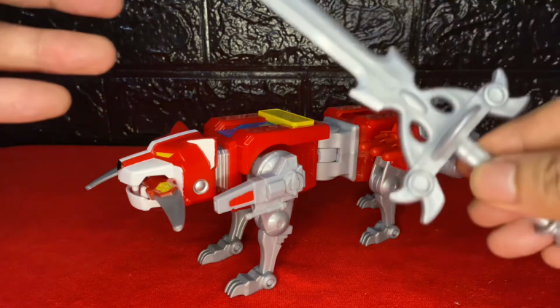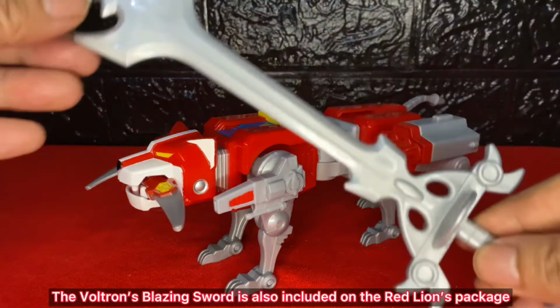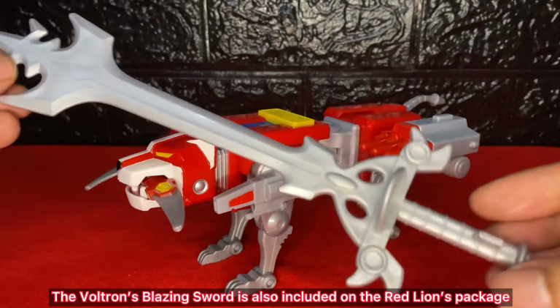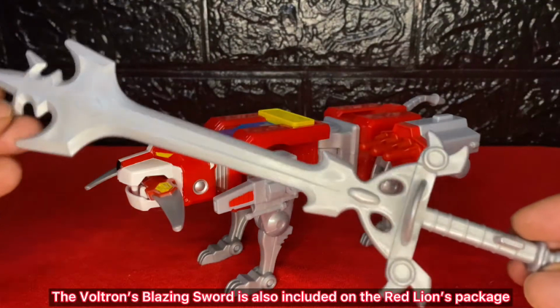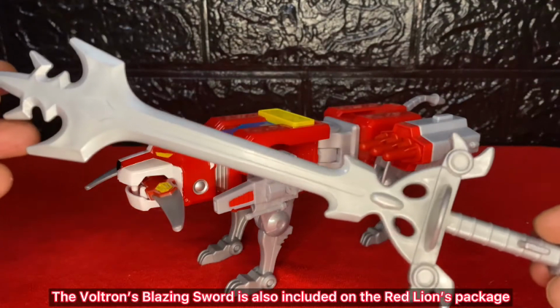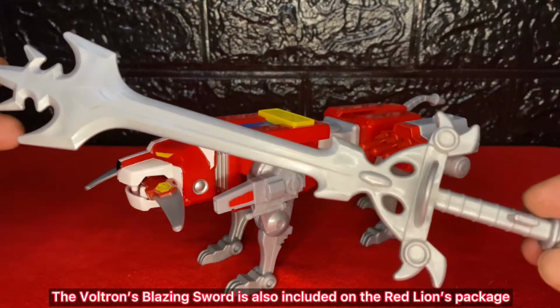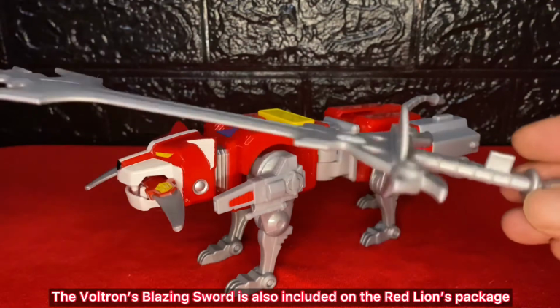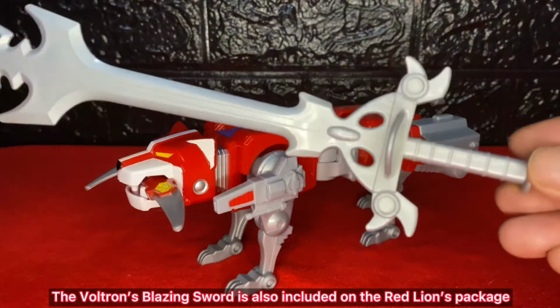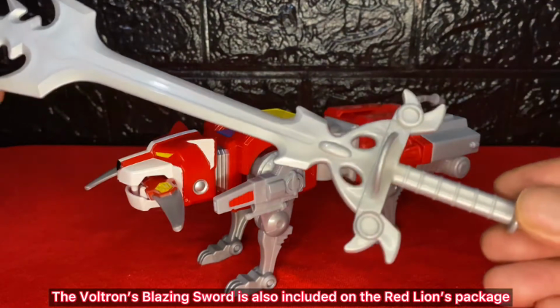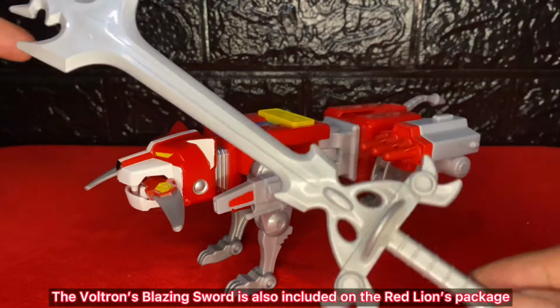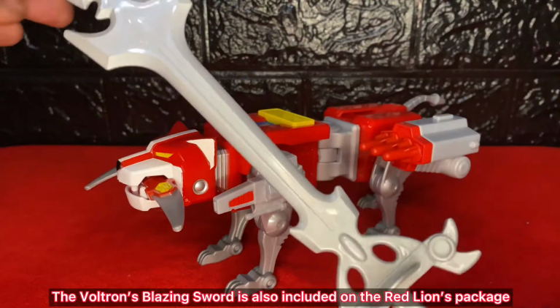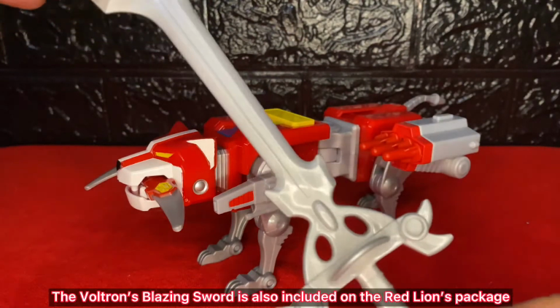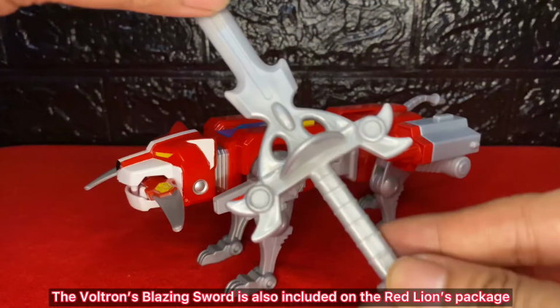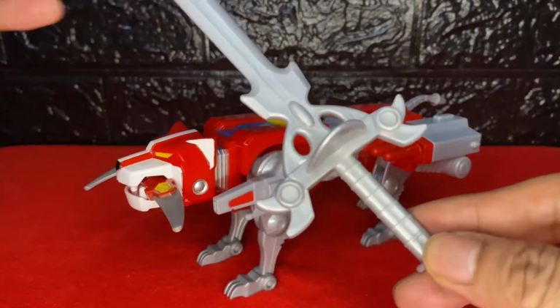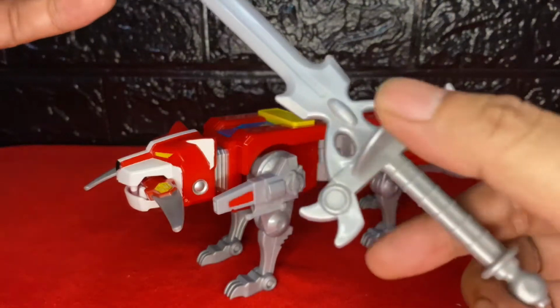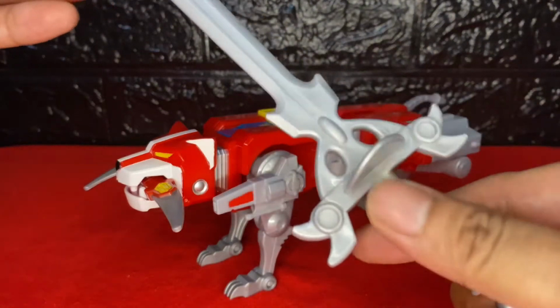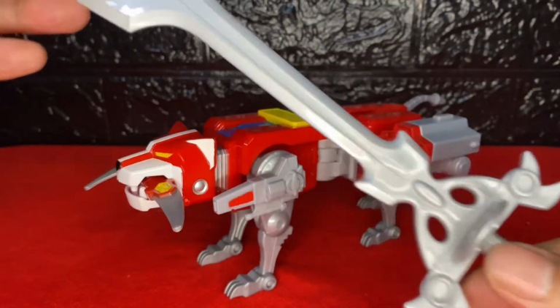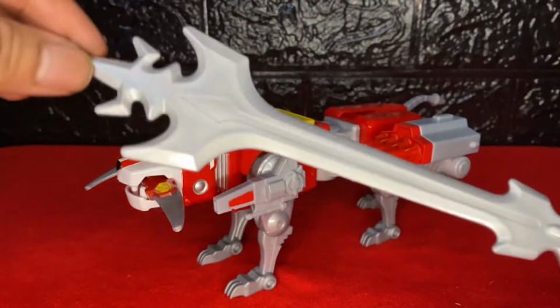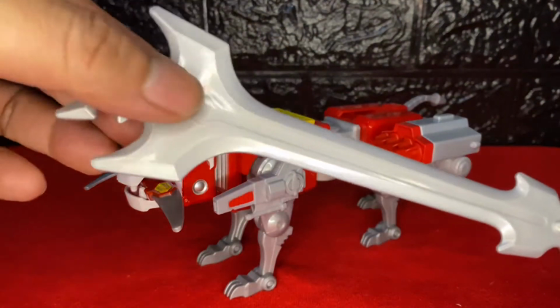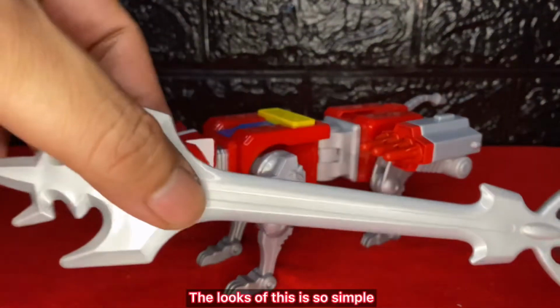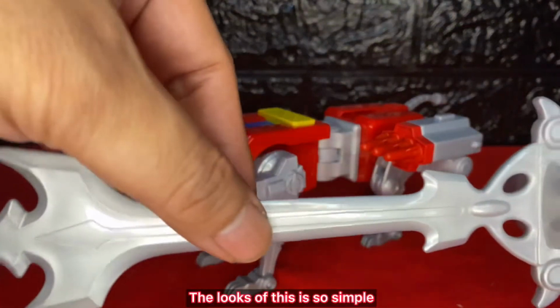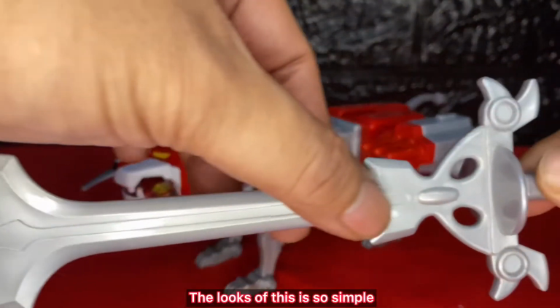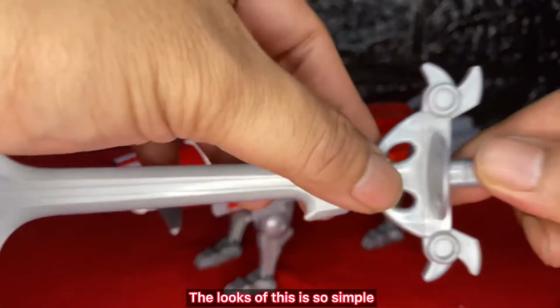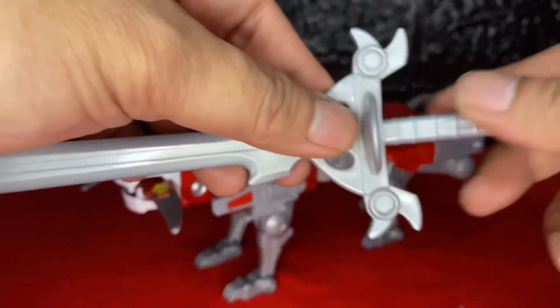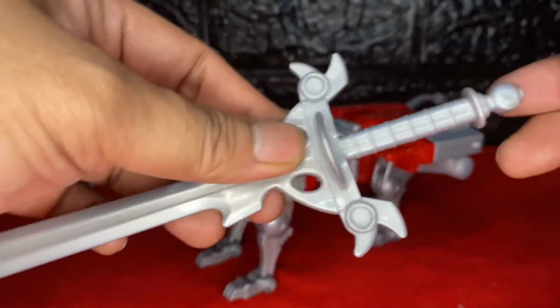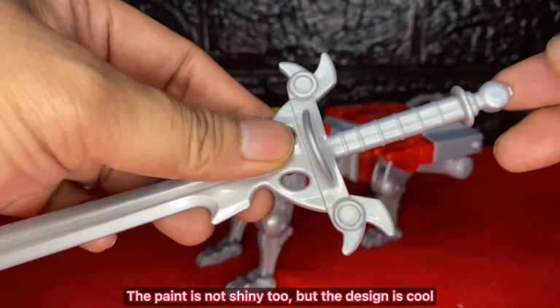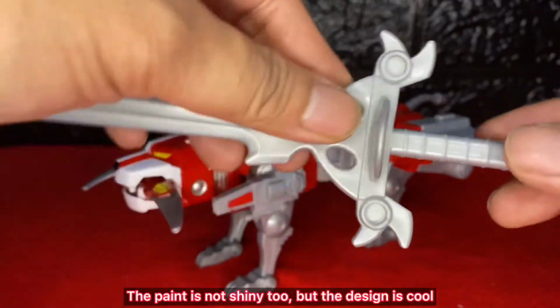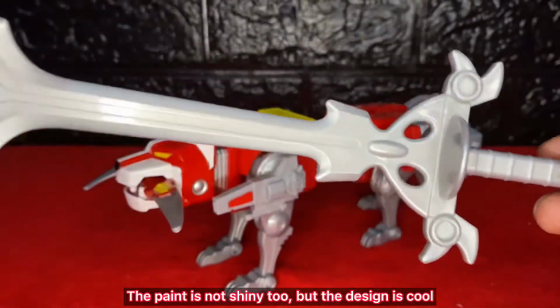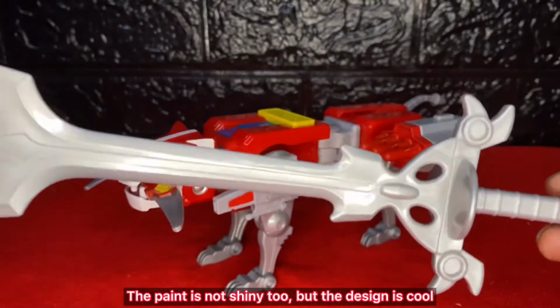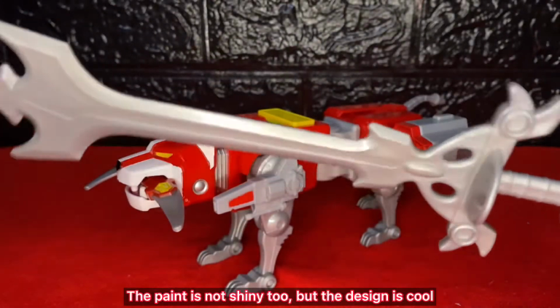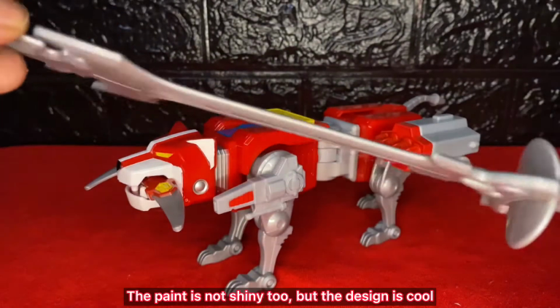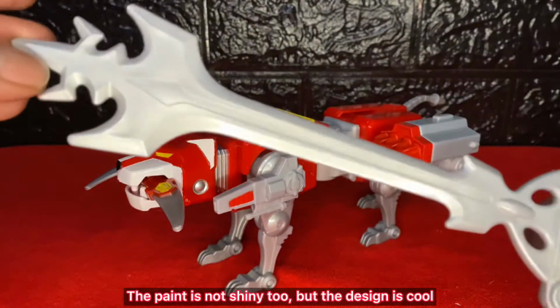The Voltron's blazing sword is also included in the Red Lion's package. The looks of this is so simple. The paint is not shiny too, but the design is cool.